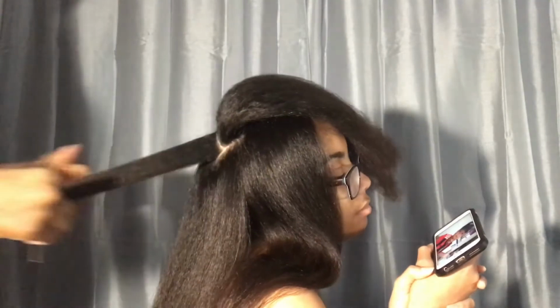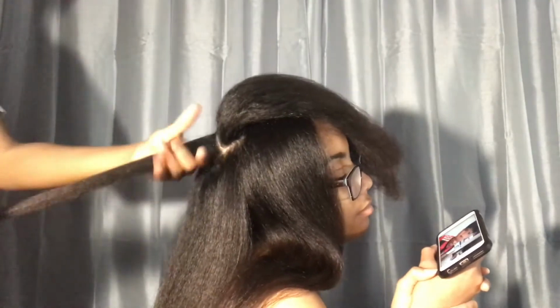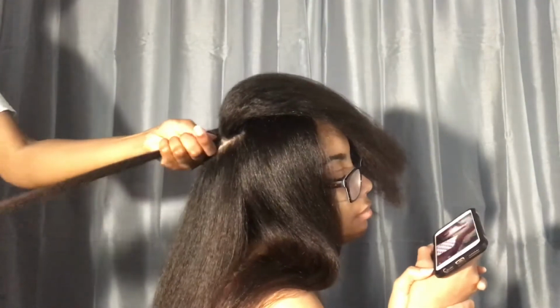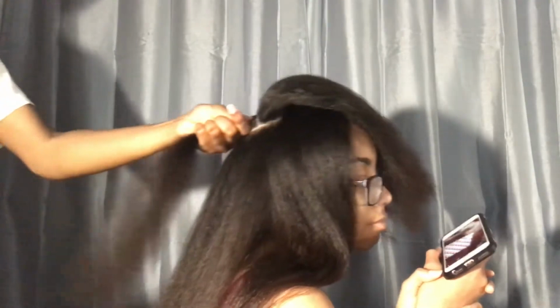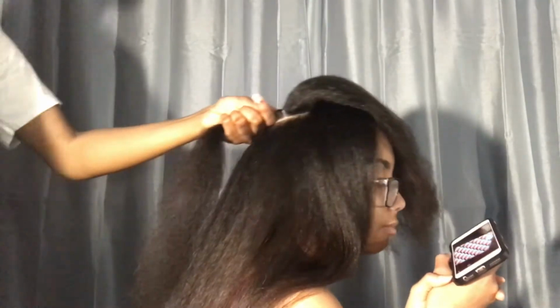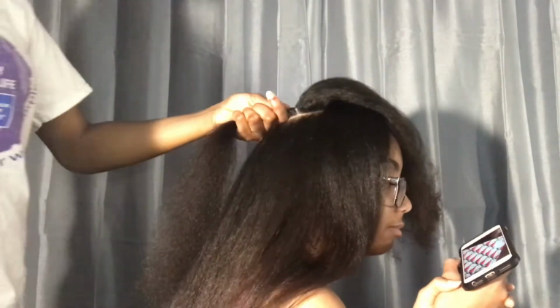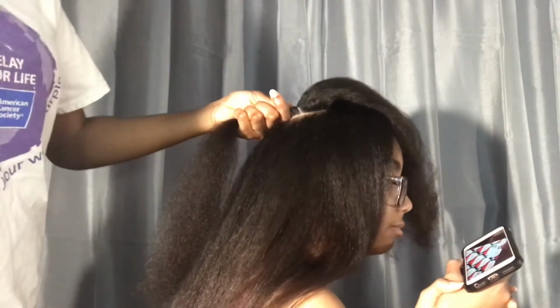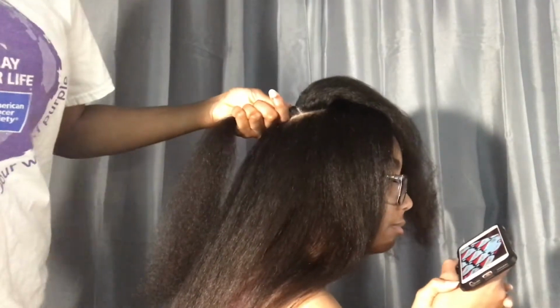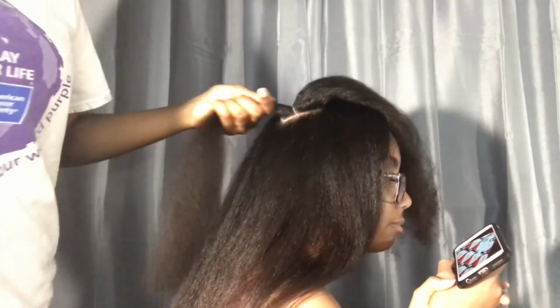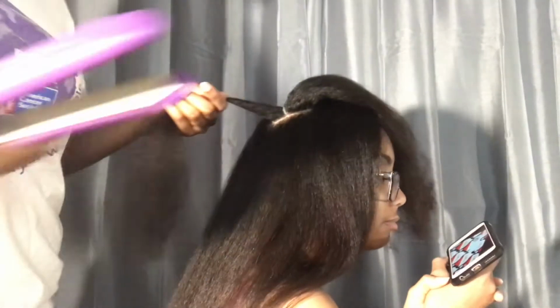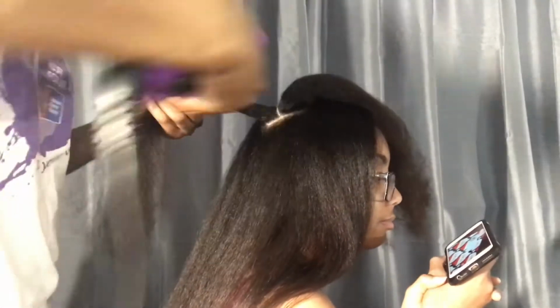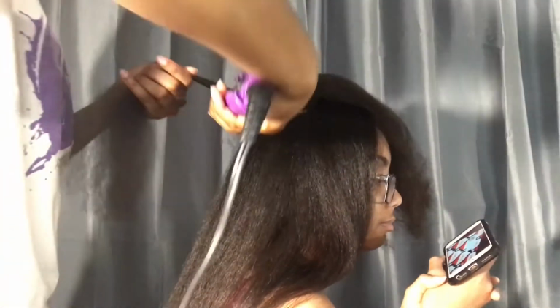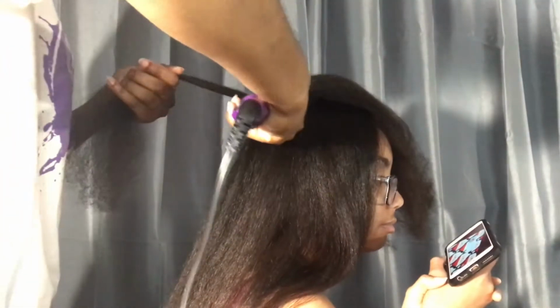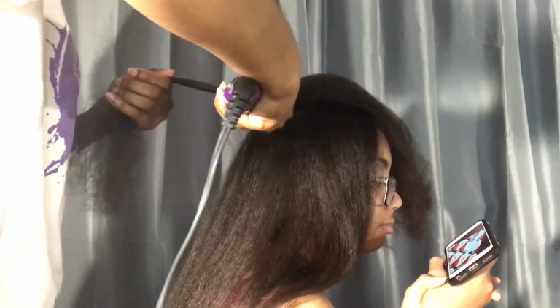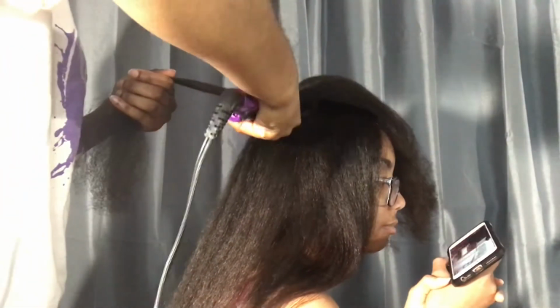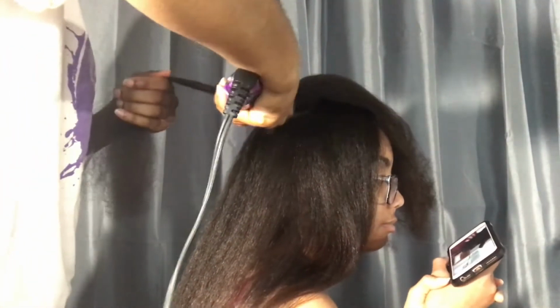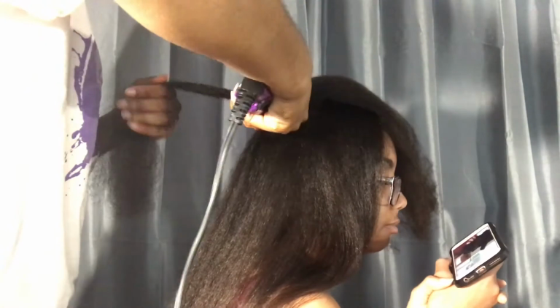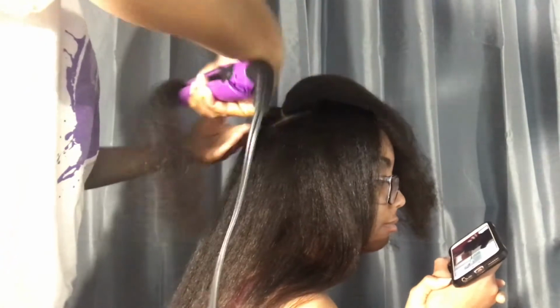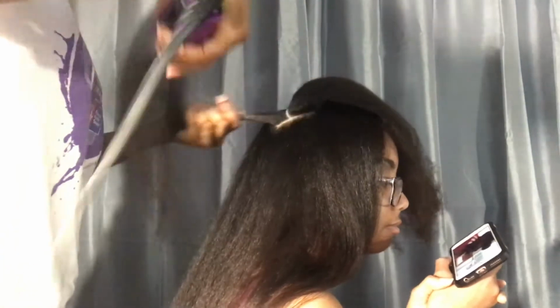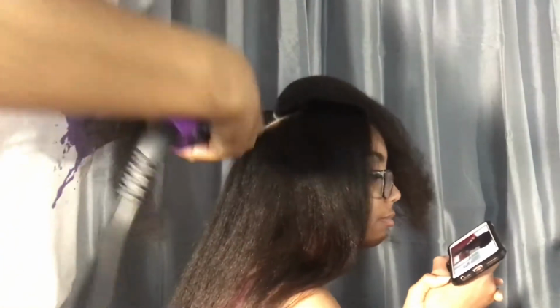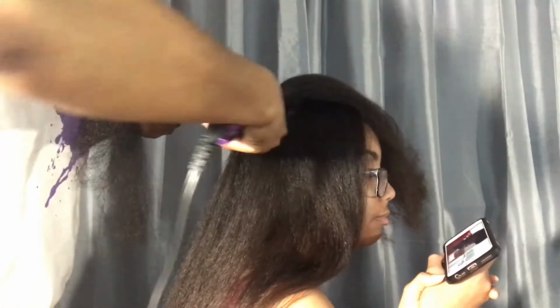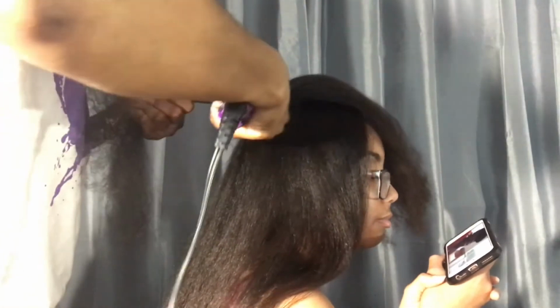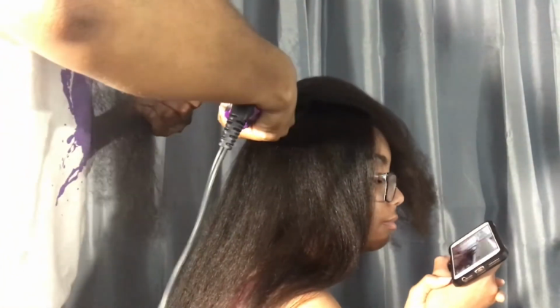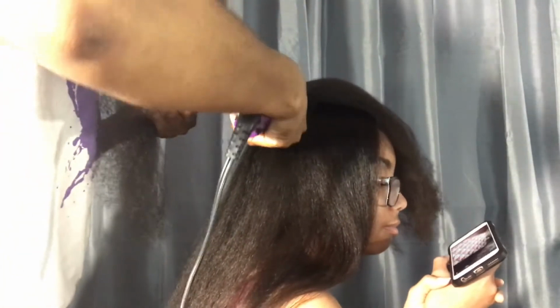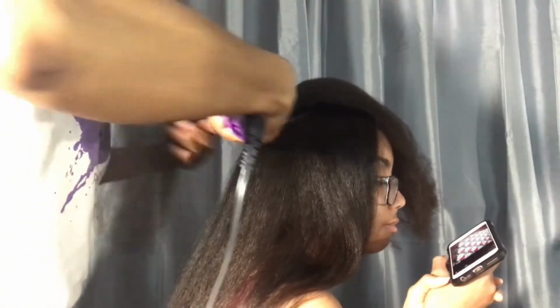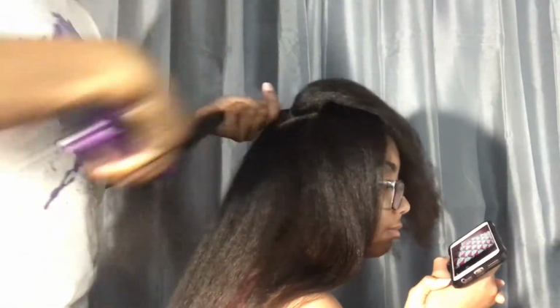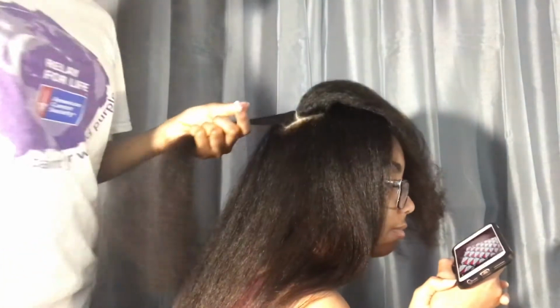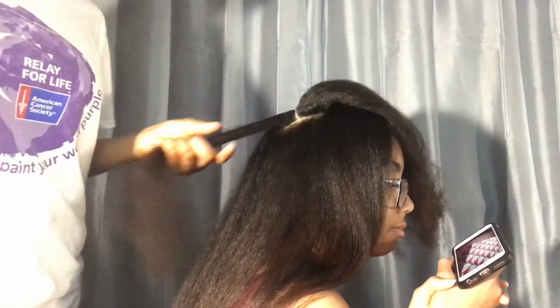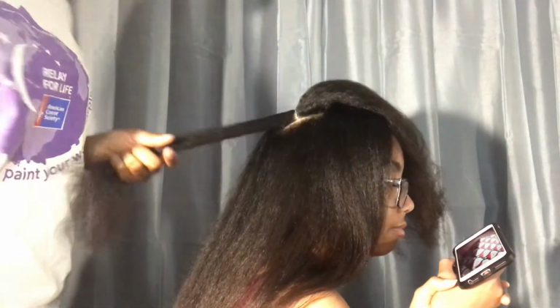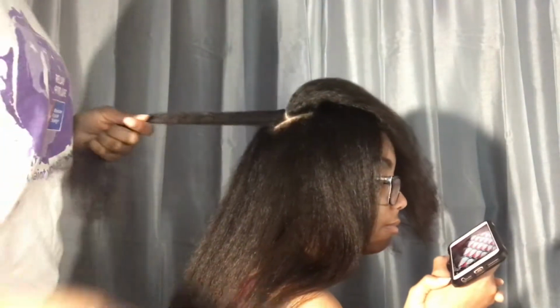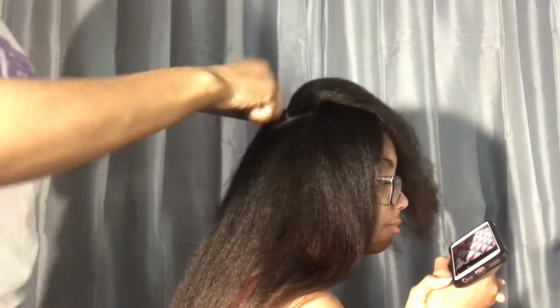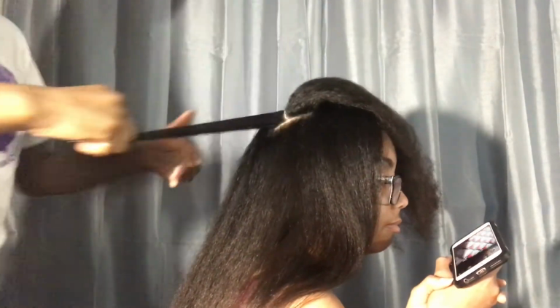When I get to the top of her head, I like to flat iron straight up just so that it will create some volume and she won't have that flat look on top that she was worried about.